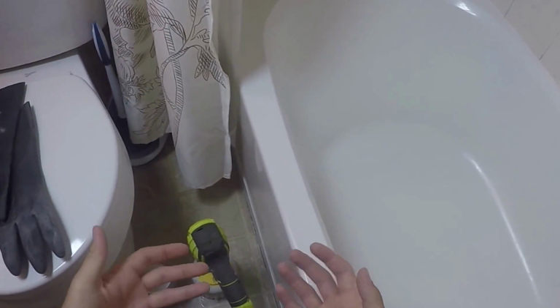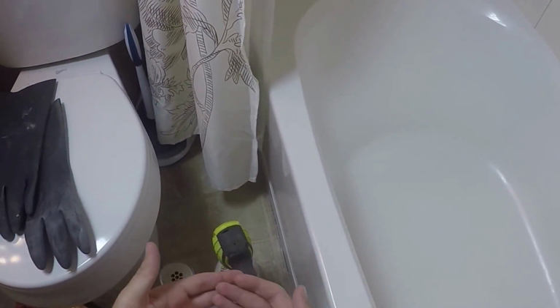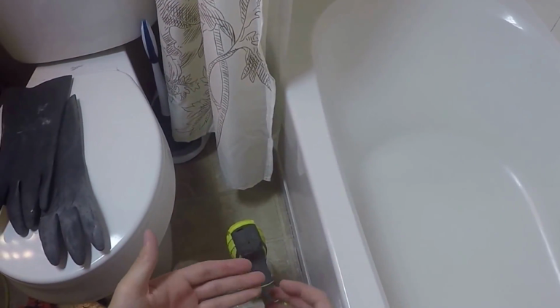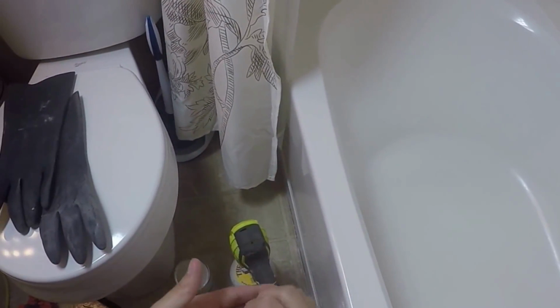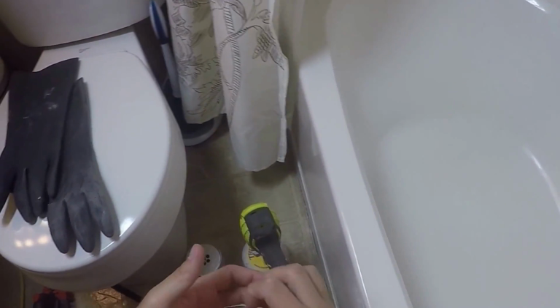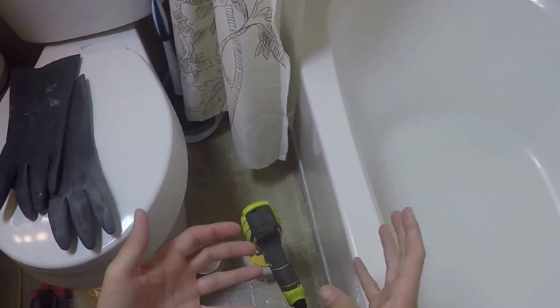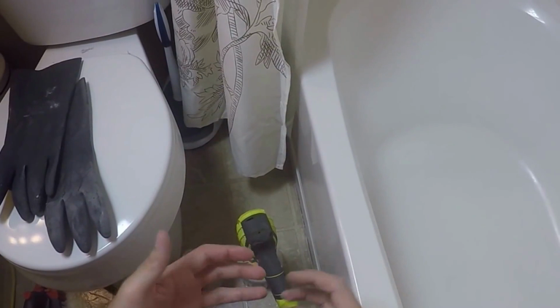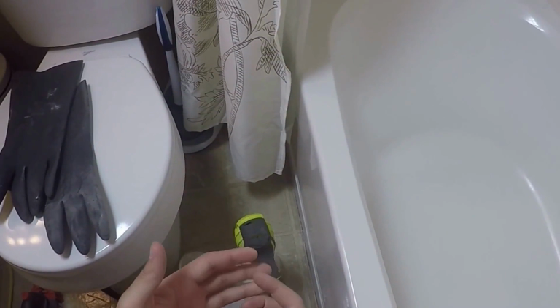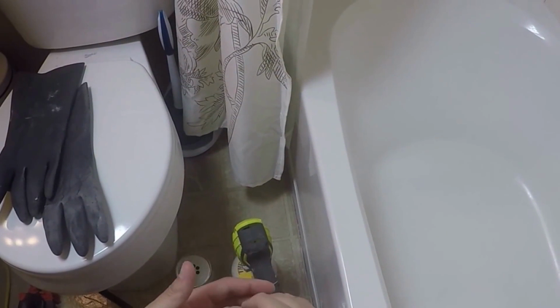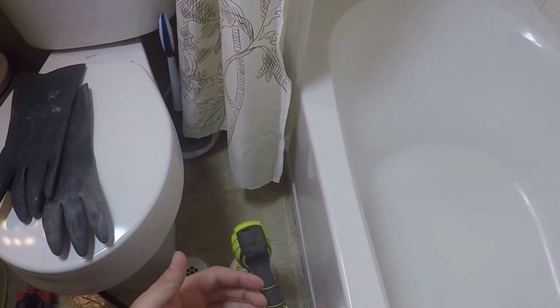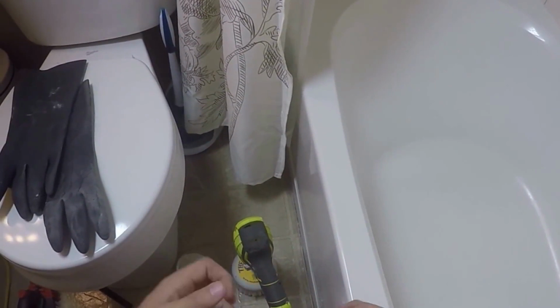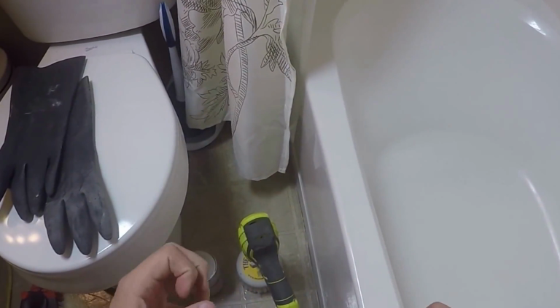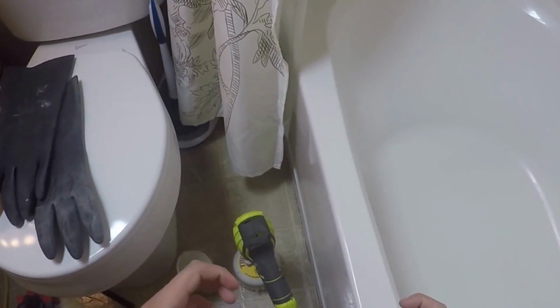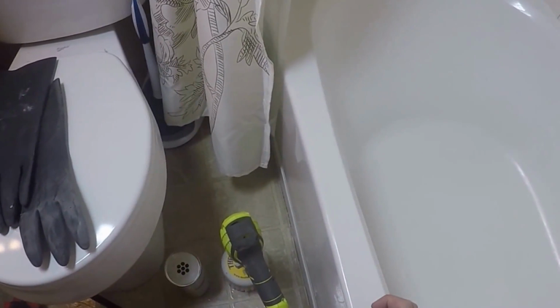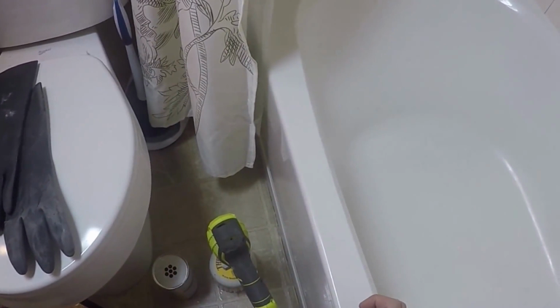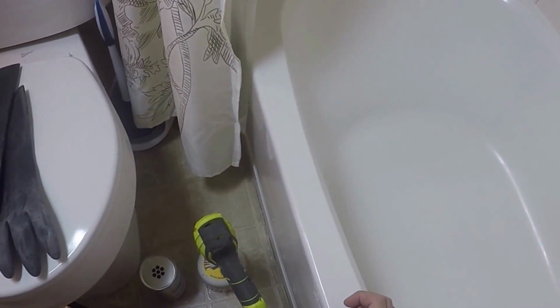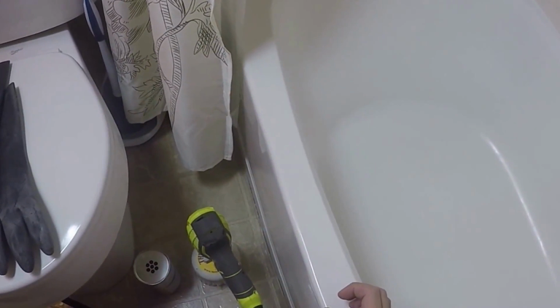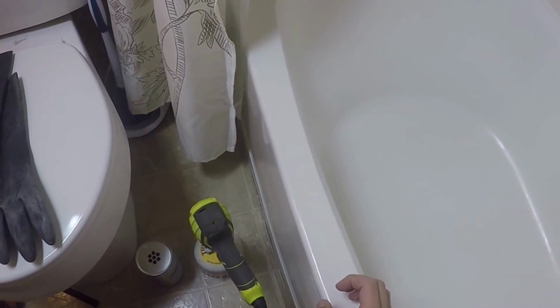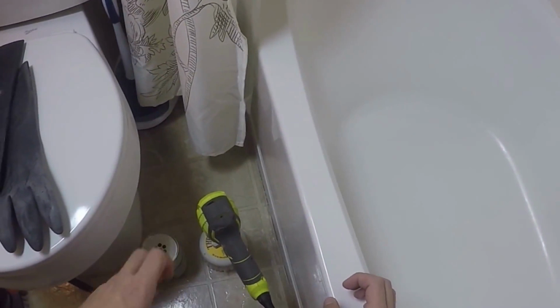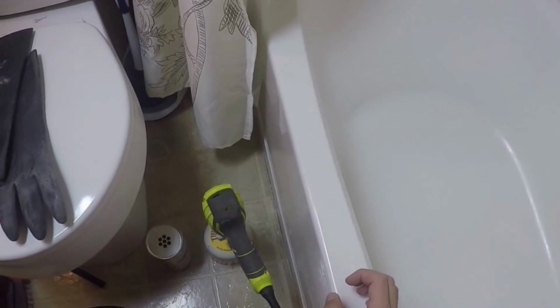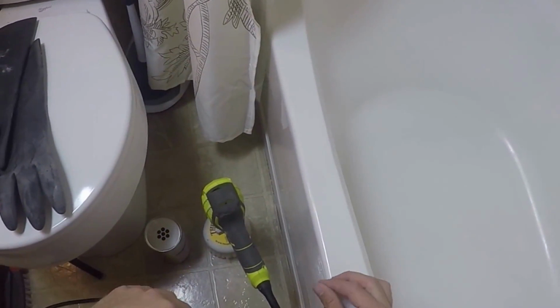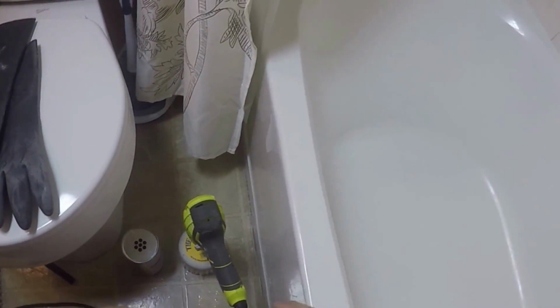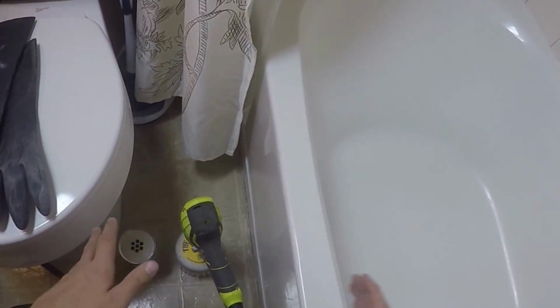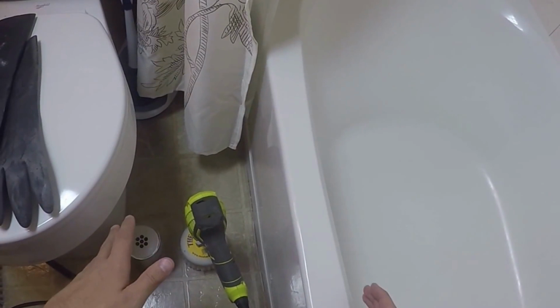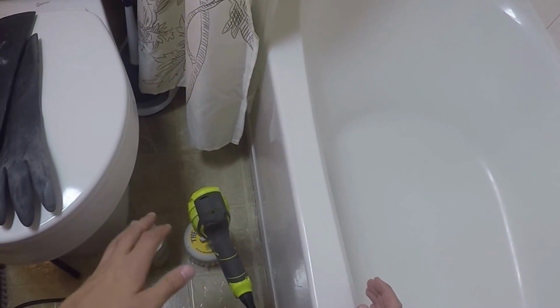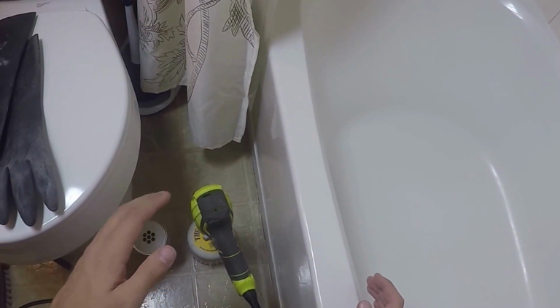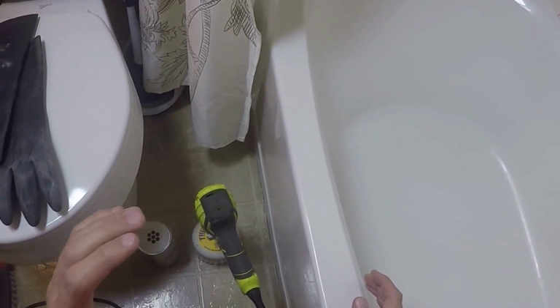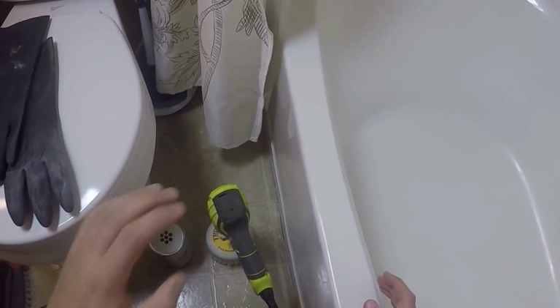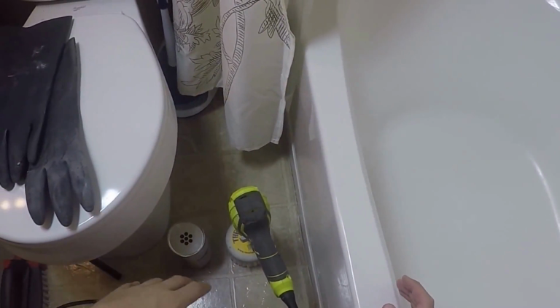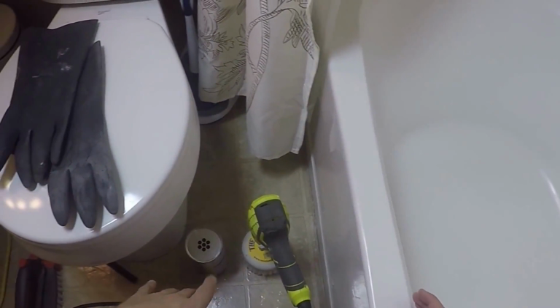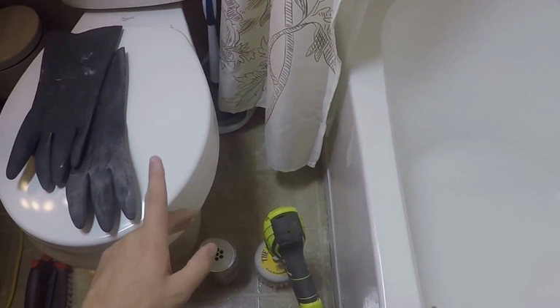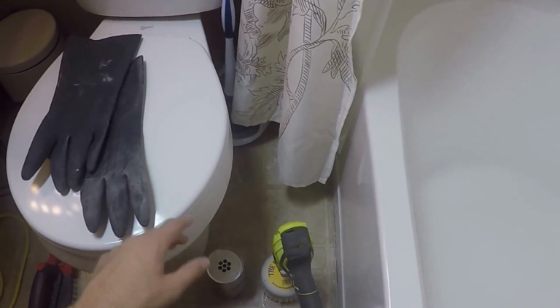After using this one day, my fingers completely dried out, cracked, and were very painful for about a week — just from using this one day. So if you're going to be using this for multiple days, definitely, definitely get some gloves.